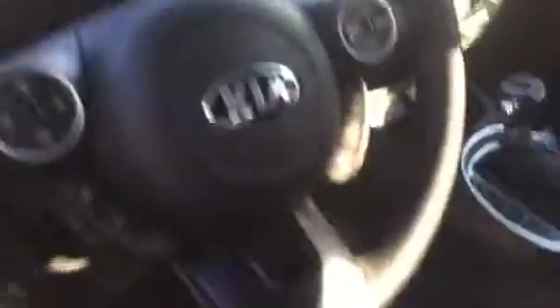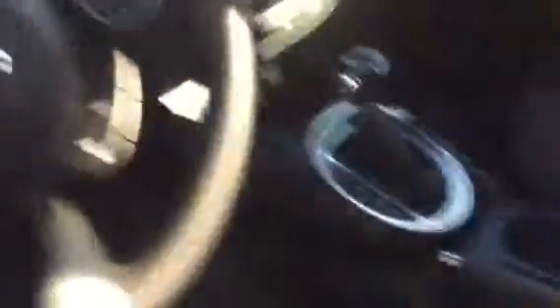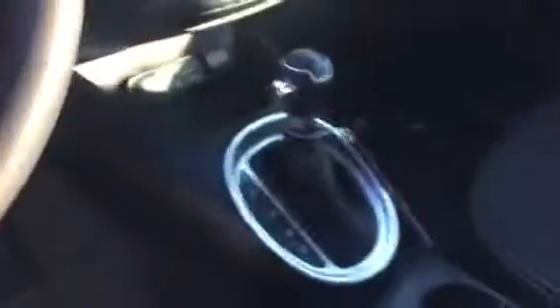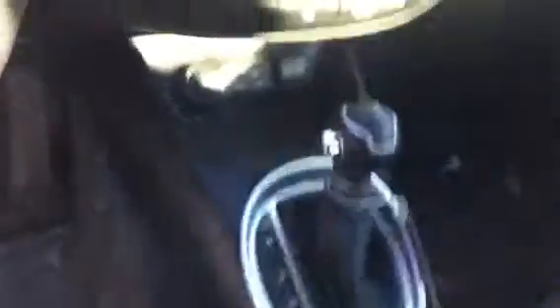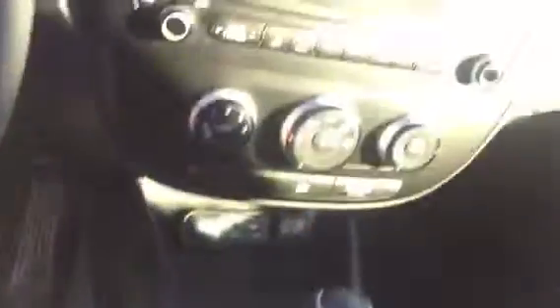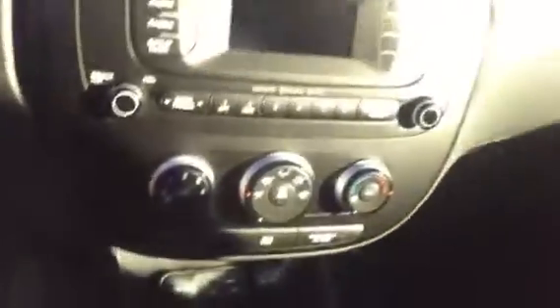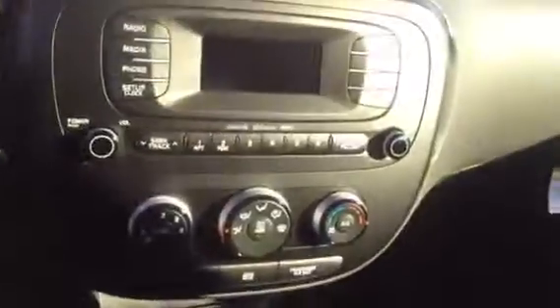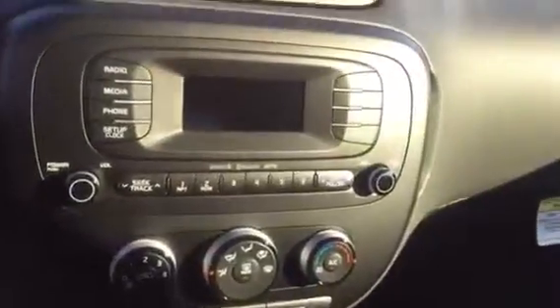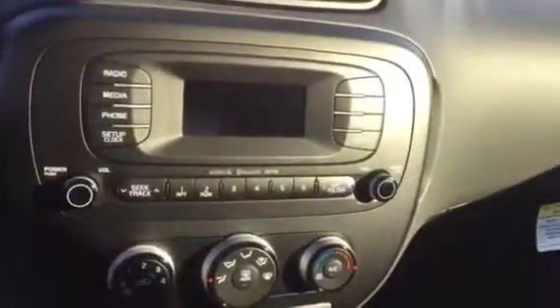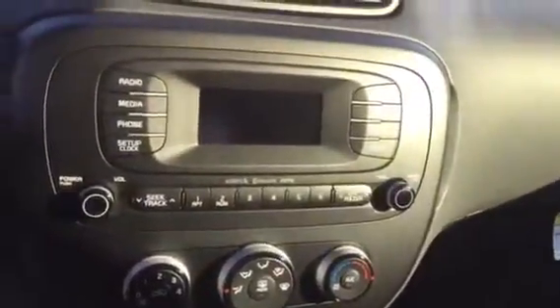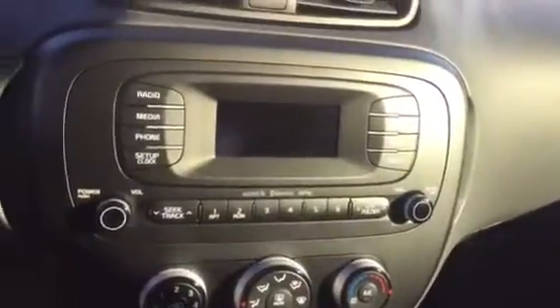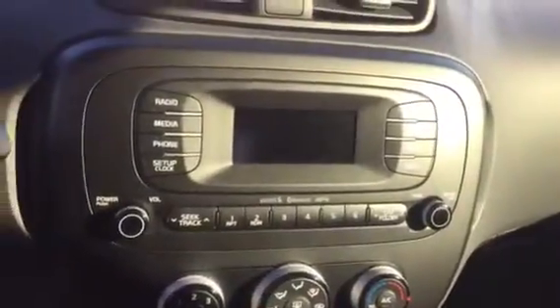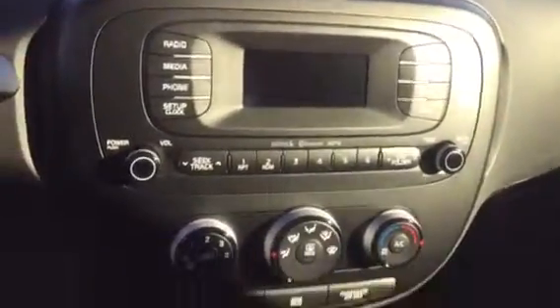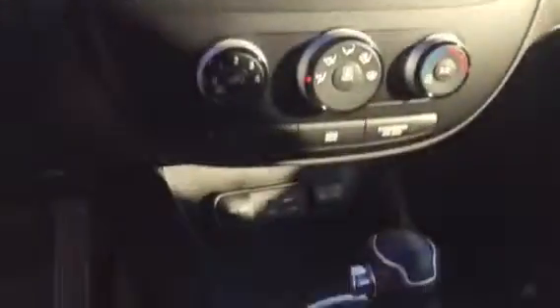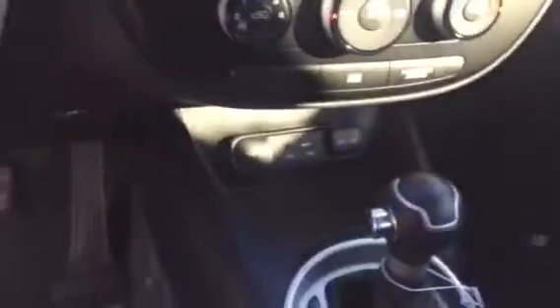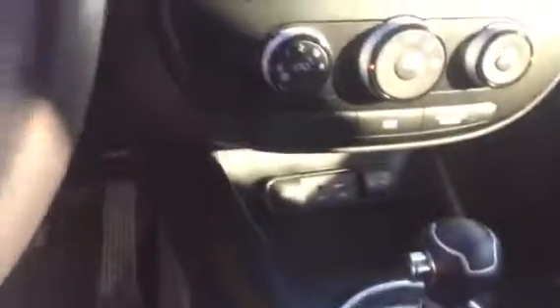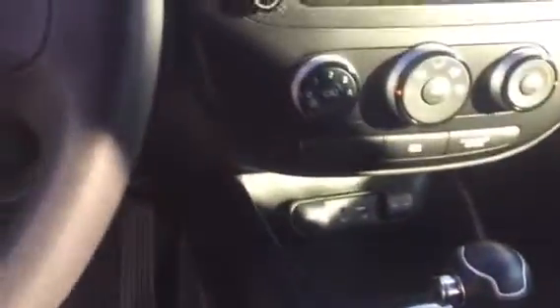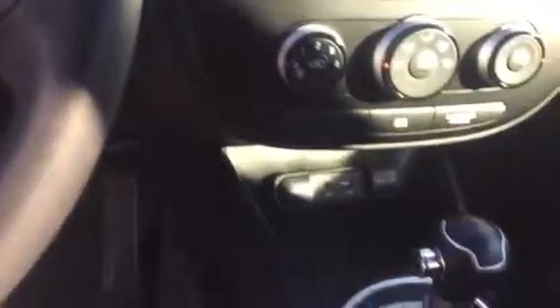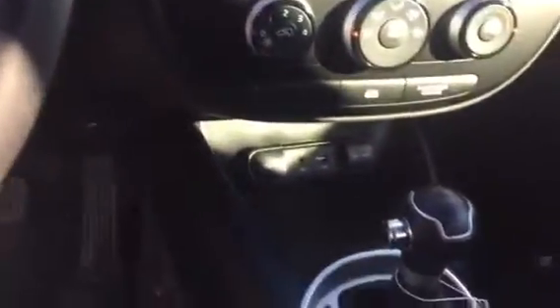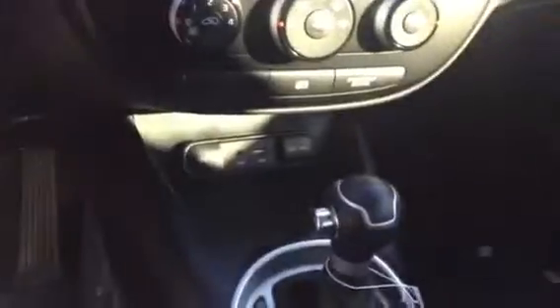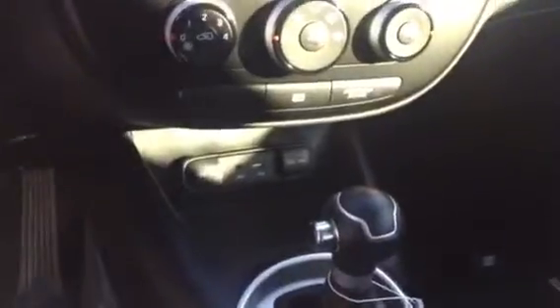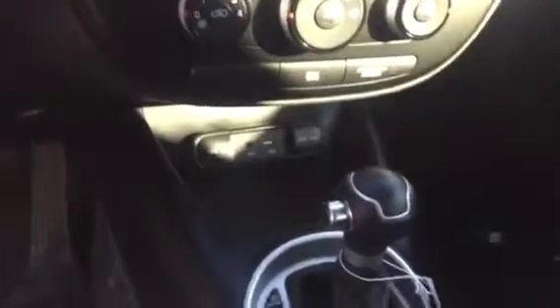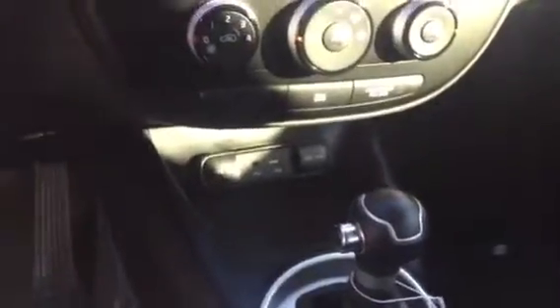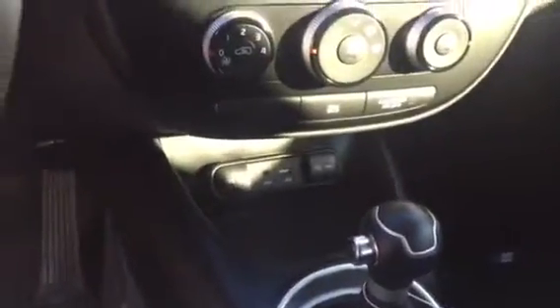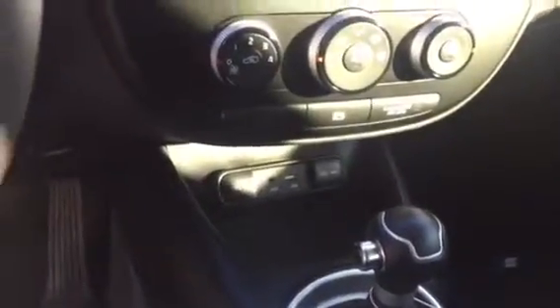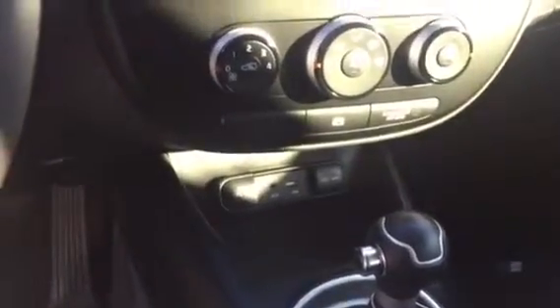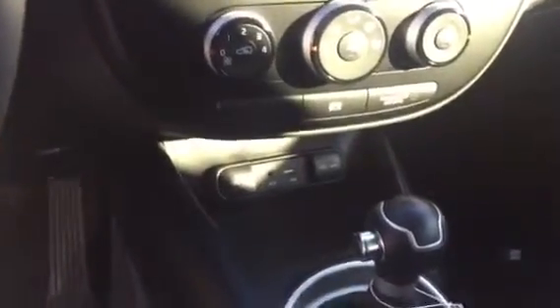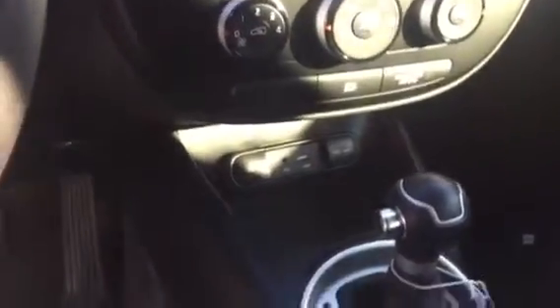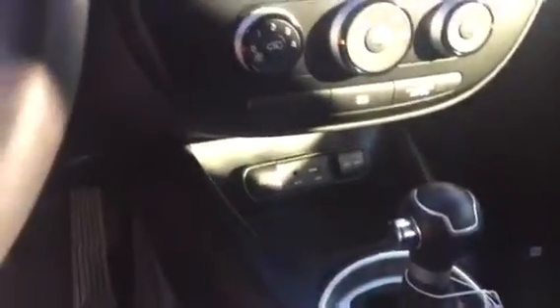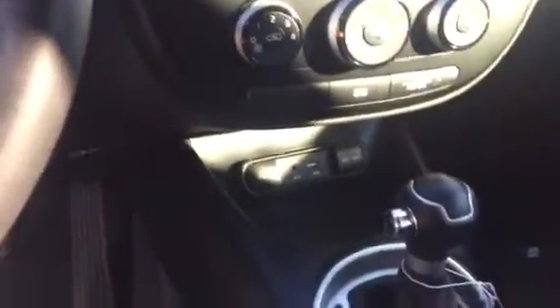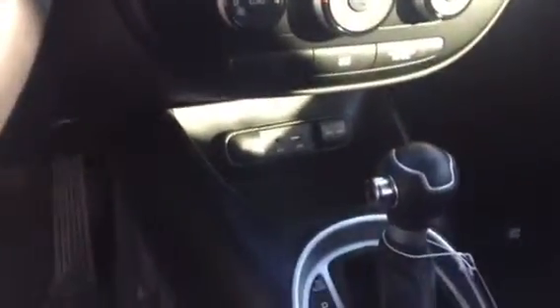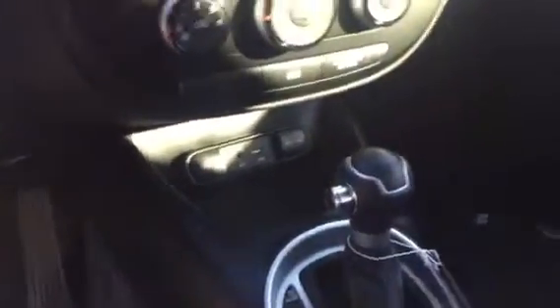If you take a look inside here, you'll have your radio setup and then also your USB hookups. So if you have a smartphone with music on it, you can easily access your music and everything from there.